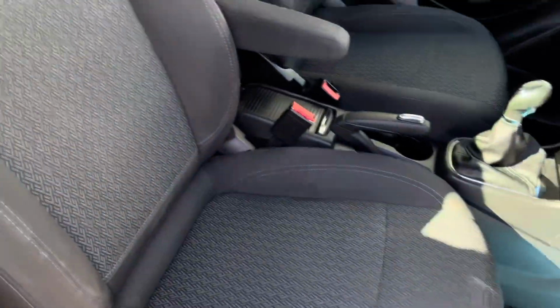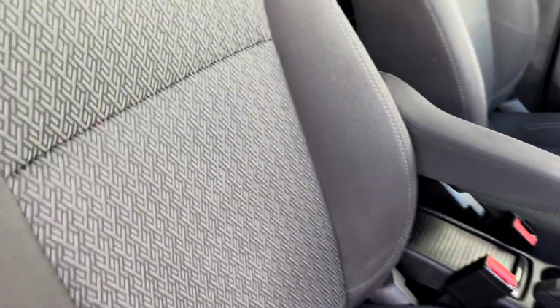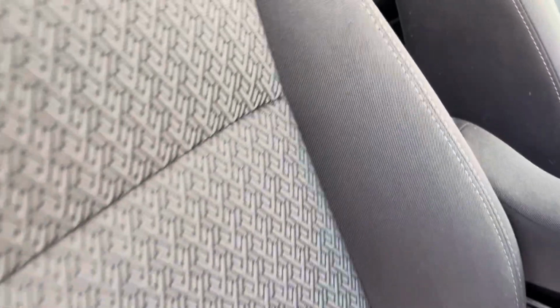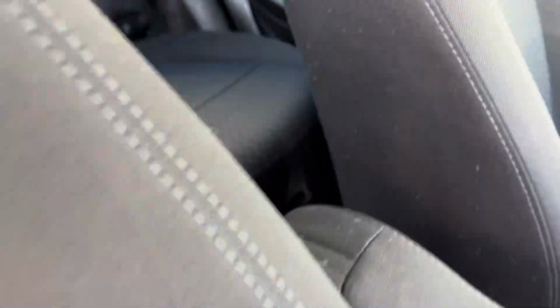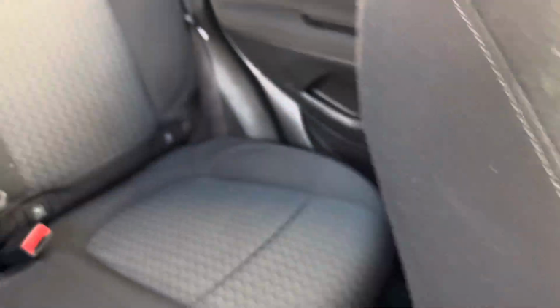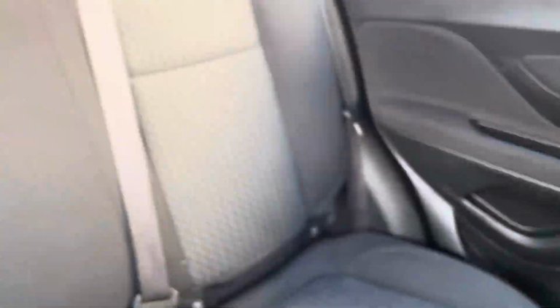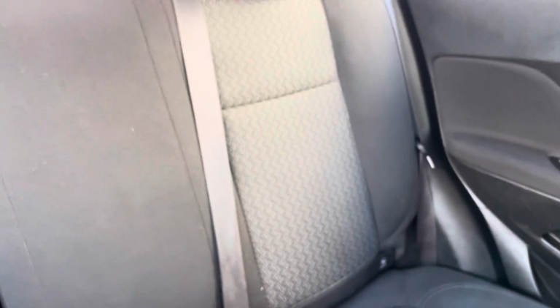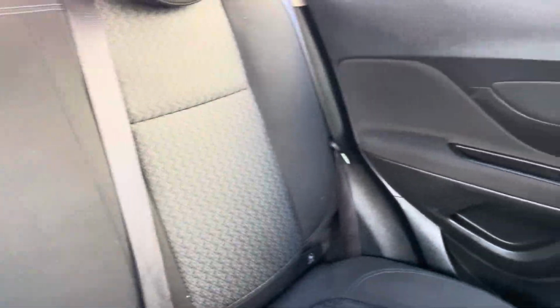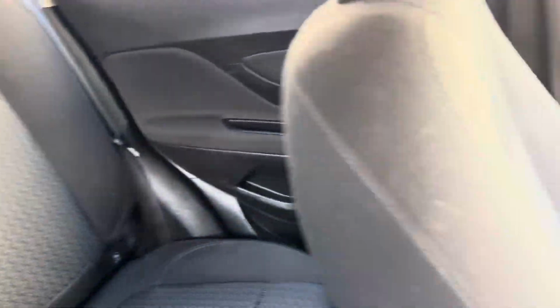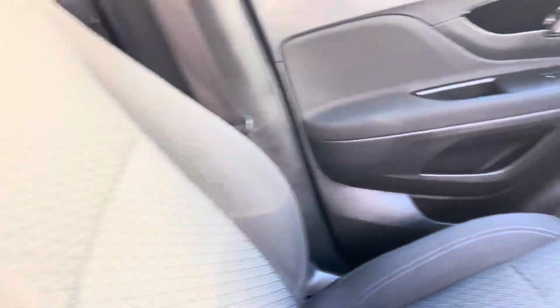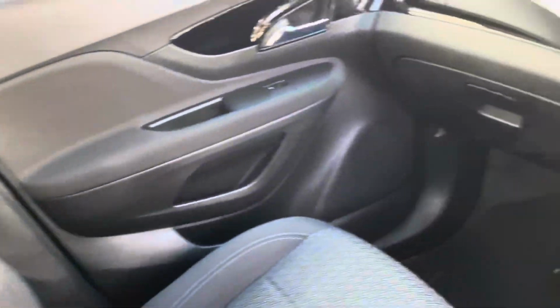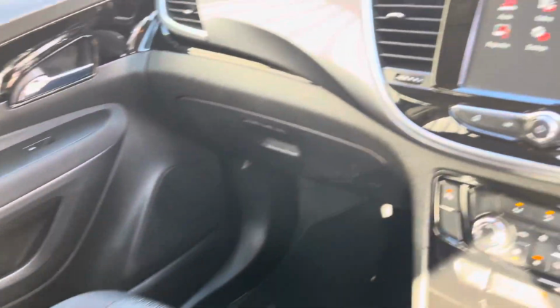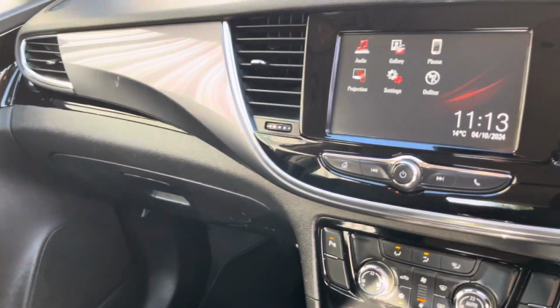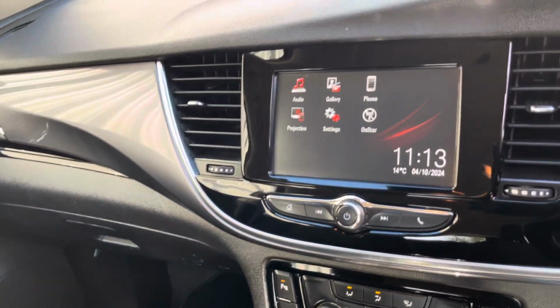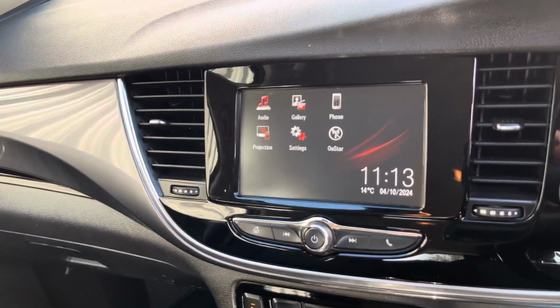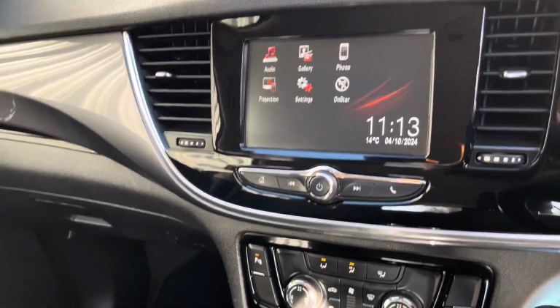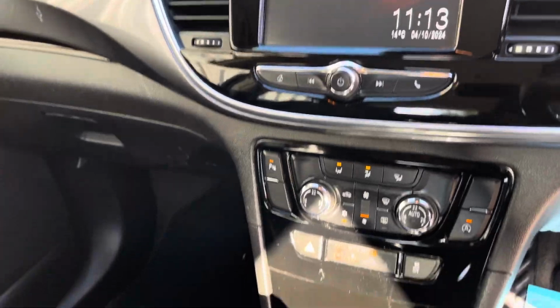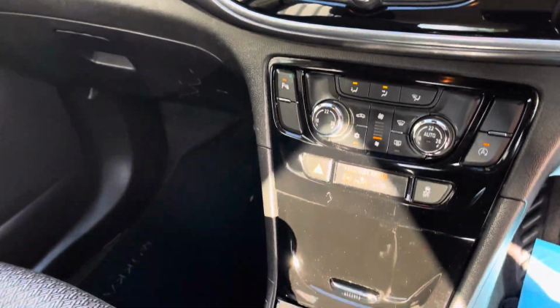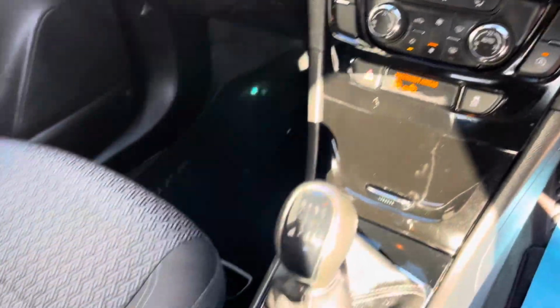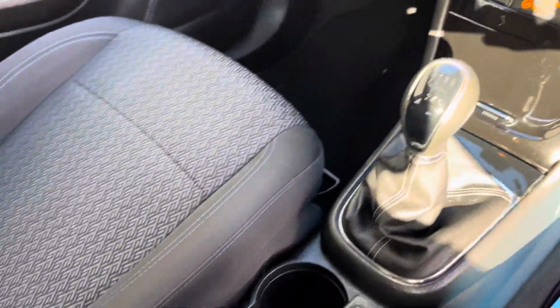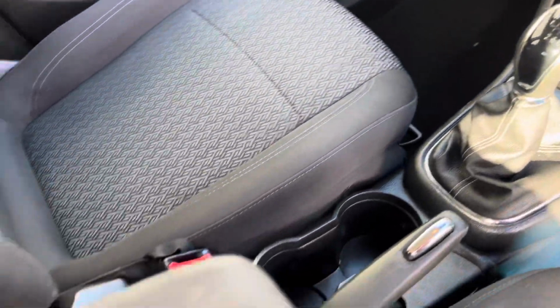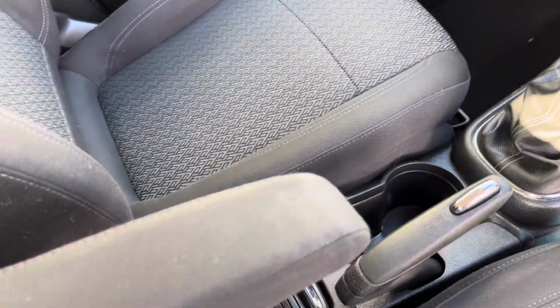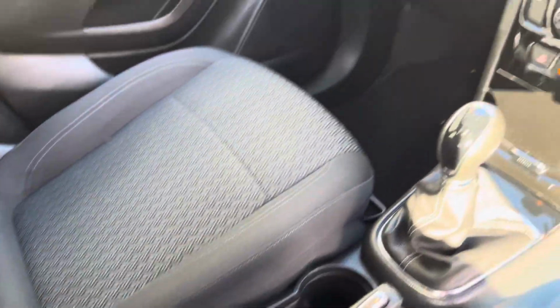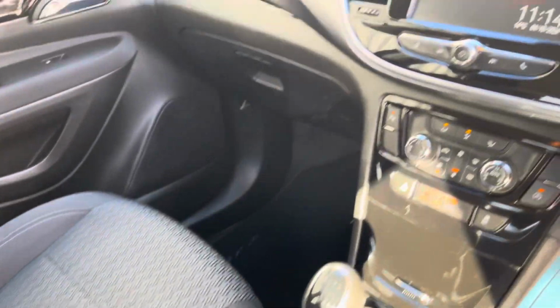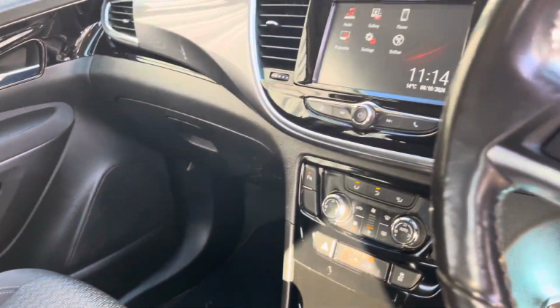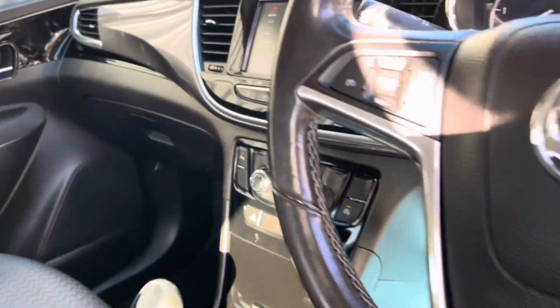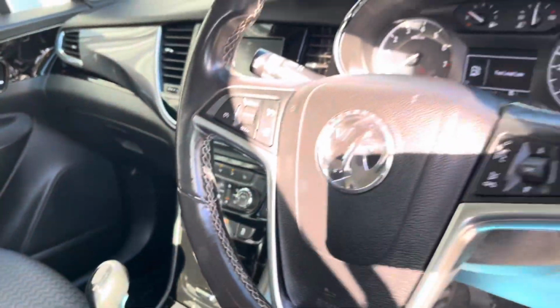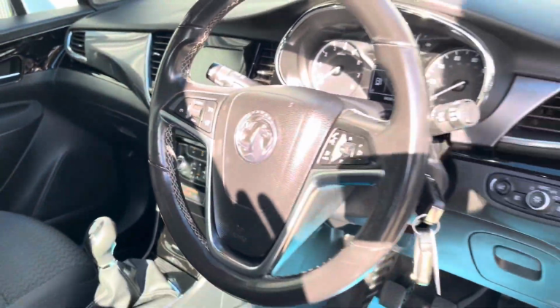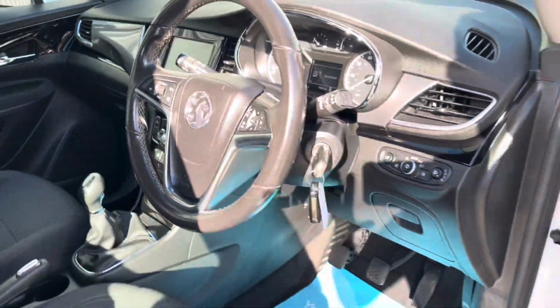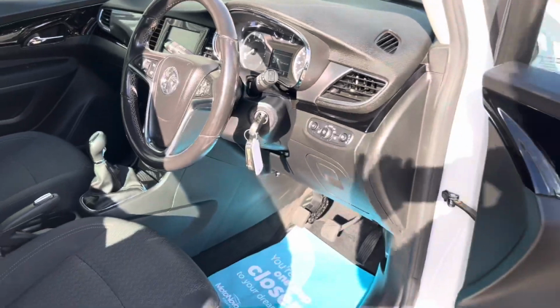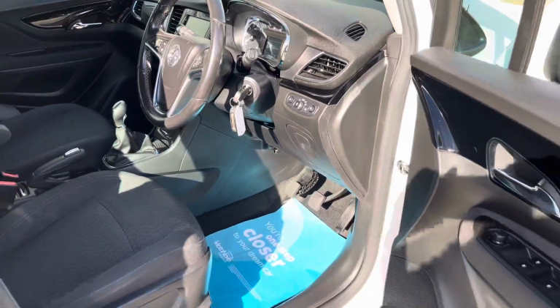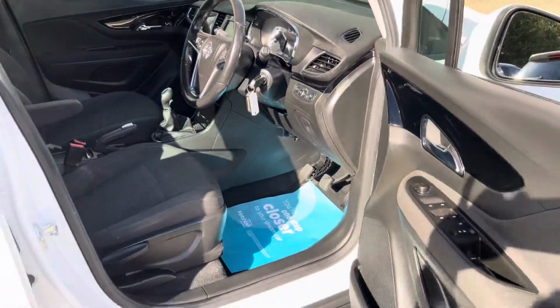Black cloth seats with the armrest. It's also got electric folding mirrors, Bluetooth for your phone, digital radio, projection, cruise control, and auto lights and wipers.